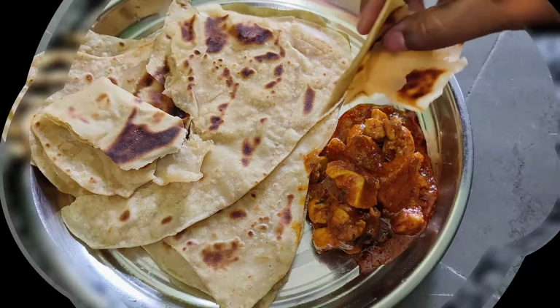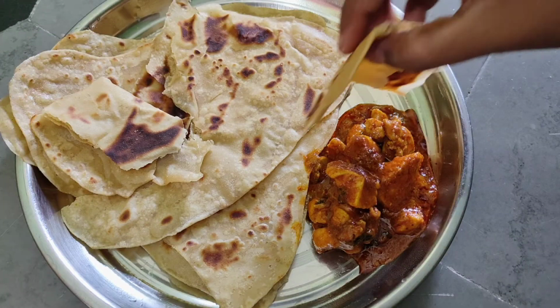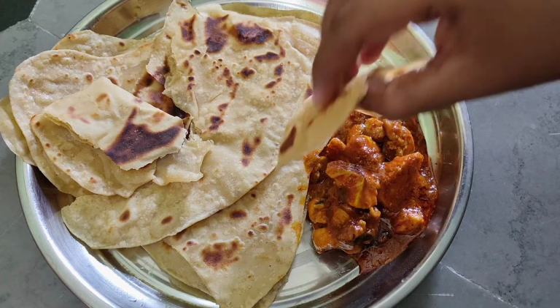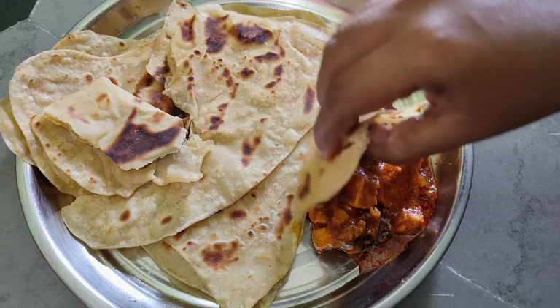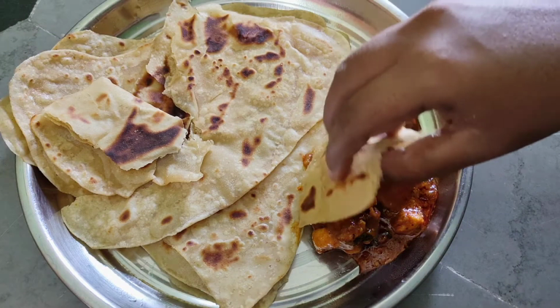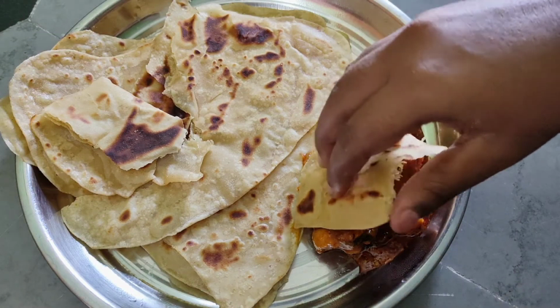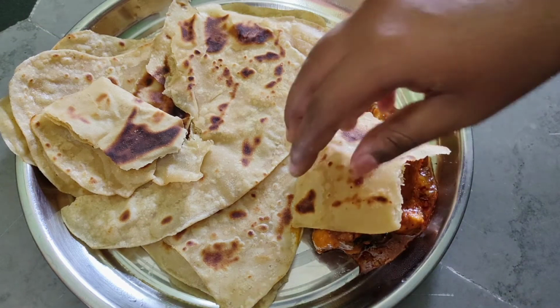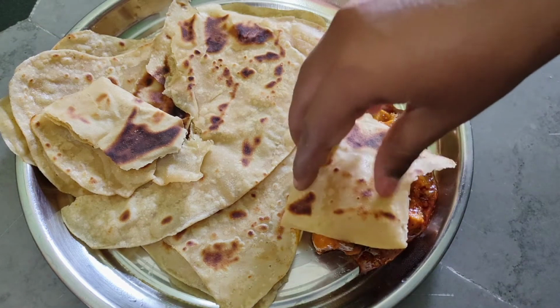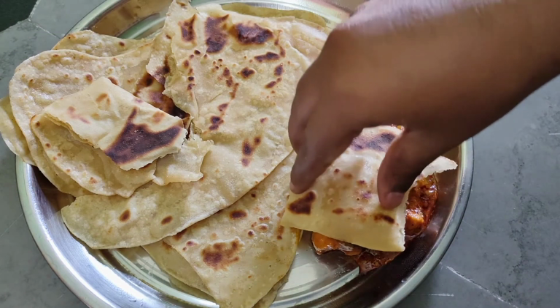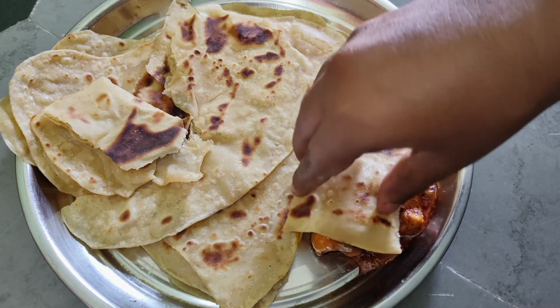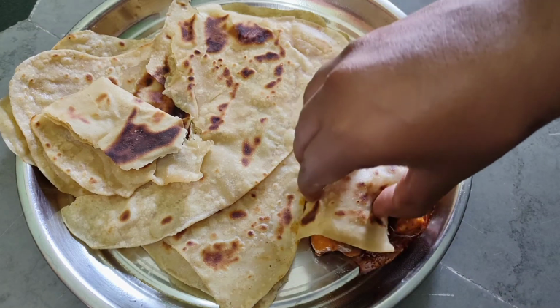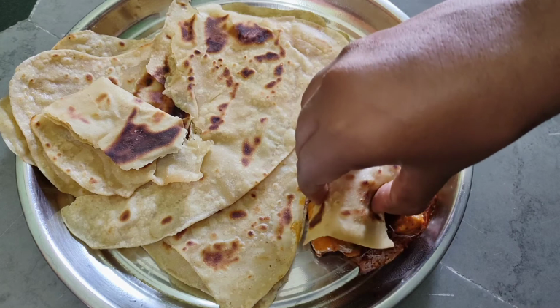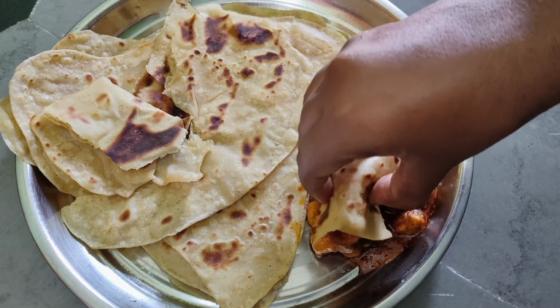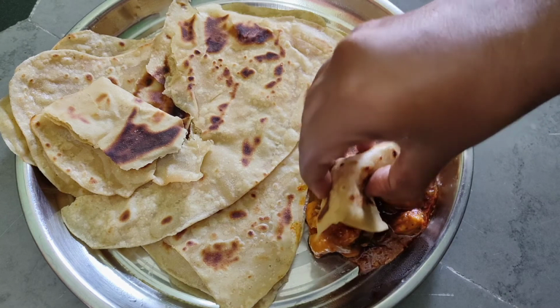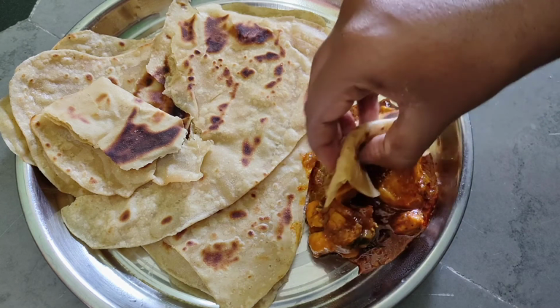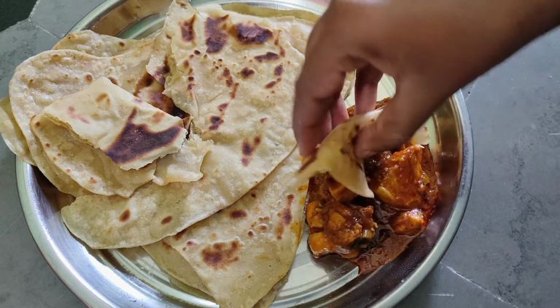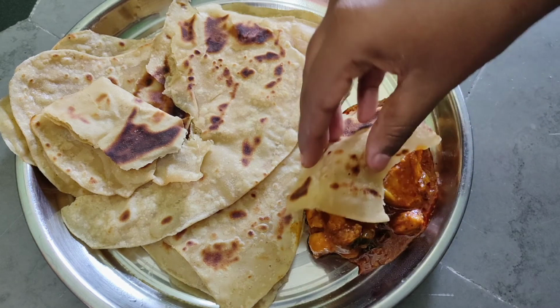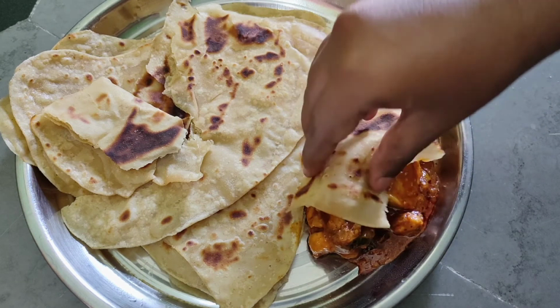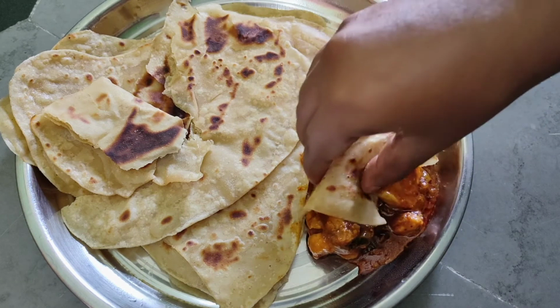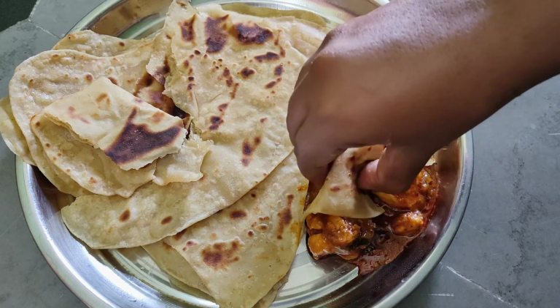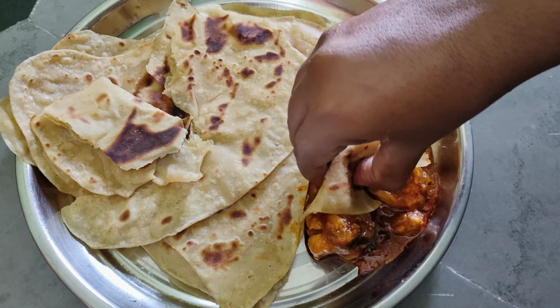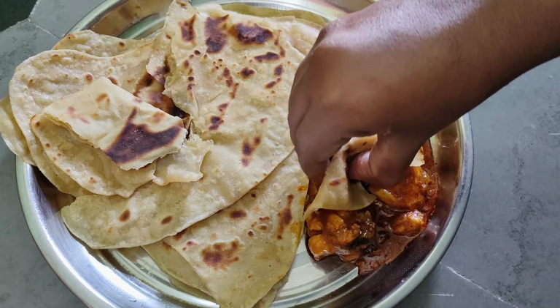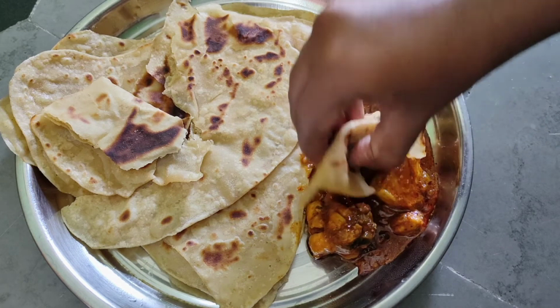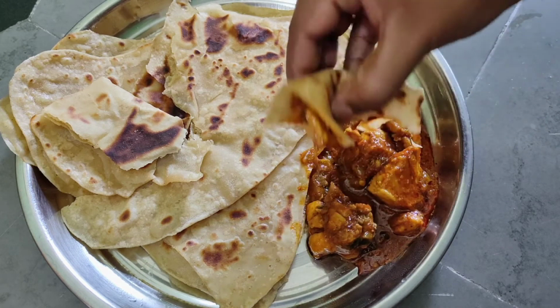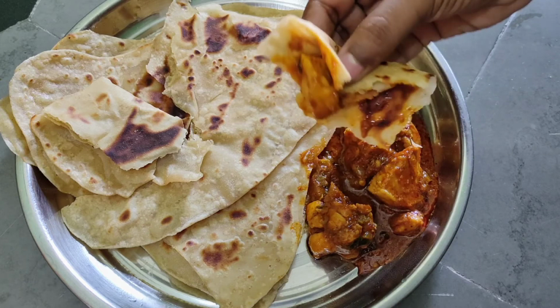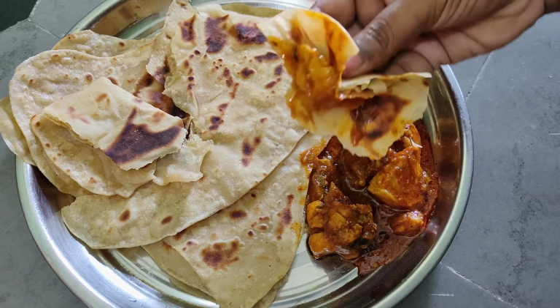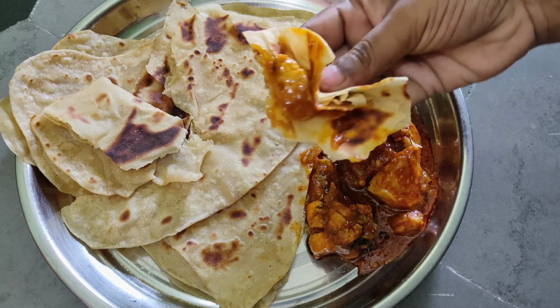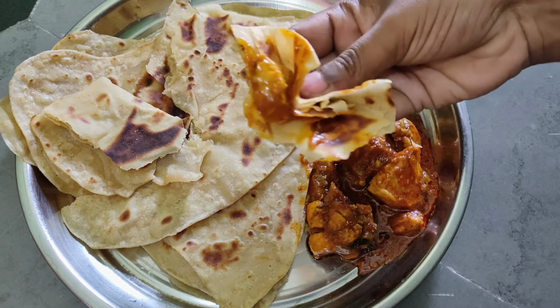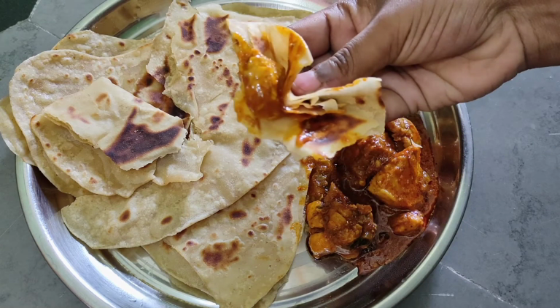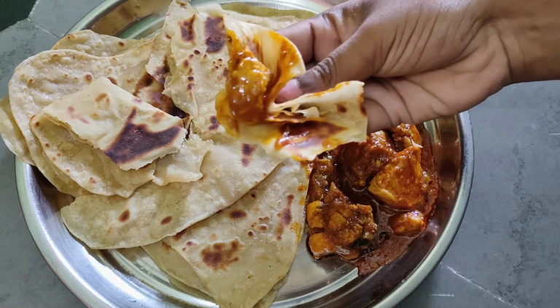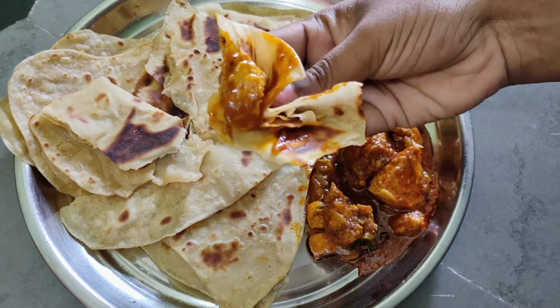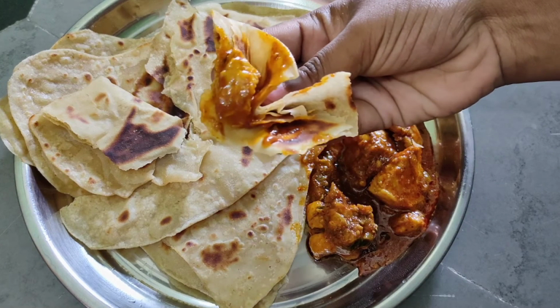Hi friends, welcome to Yadu Food Factory. Today we have a nice recipe — parotas and layered chapati.